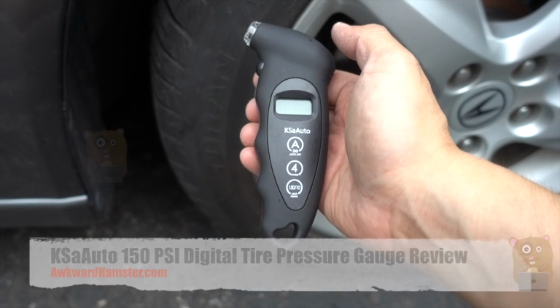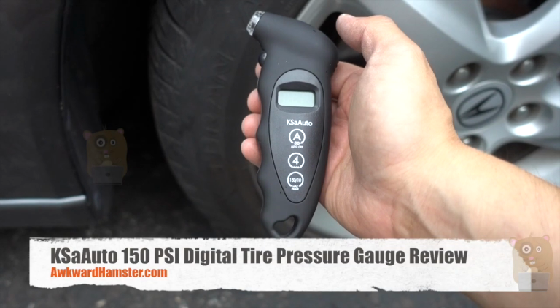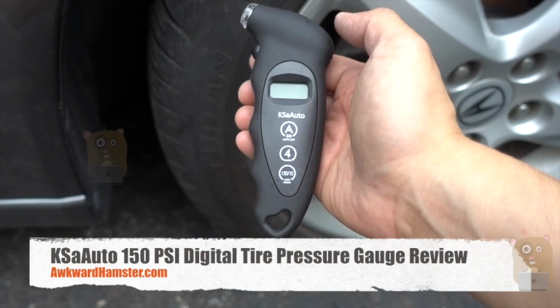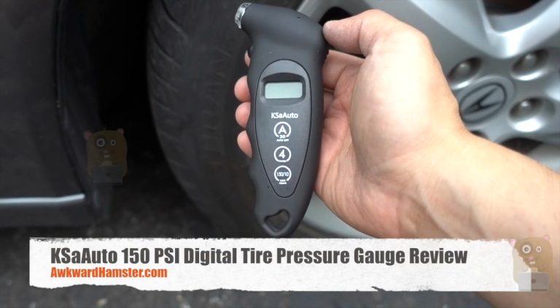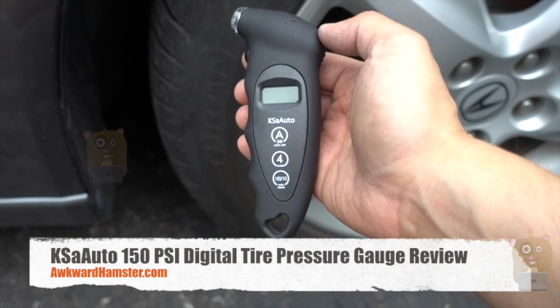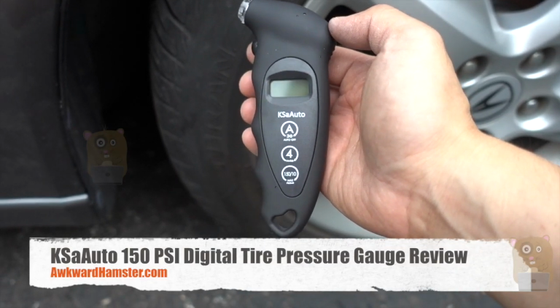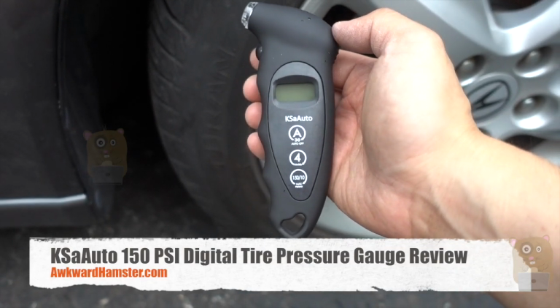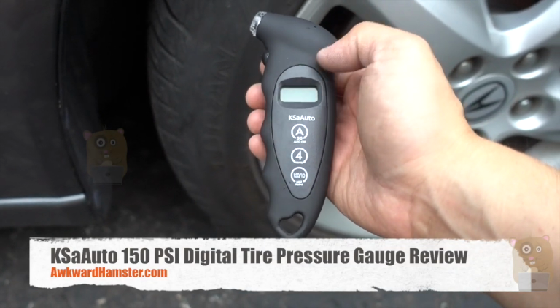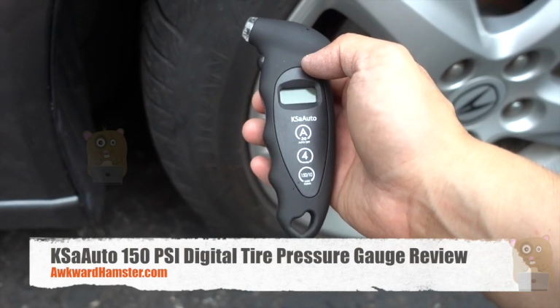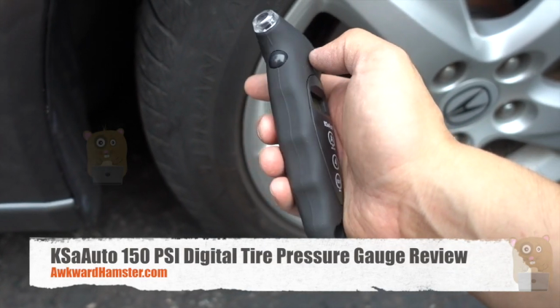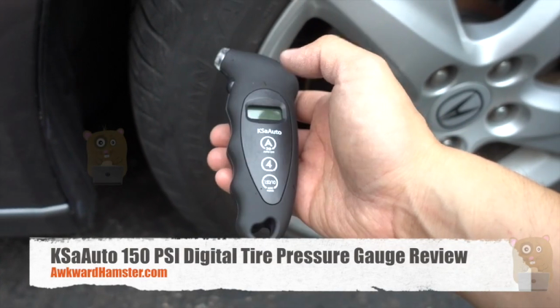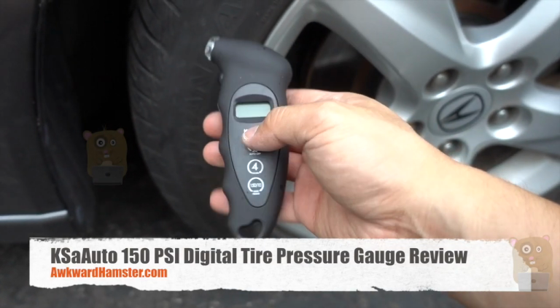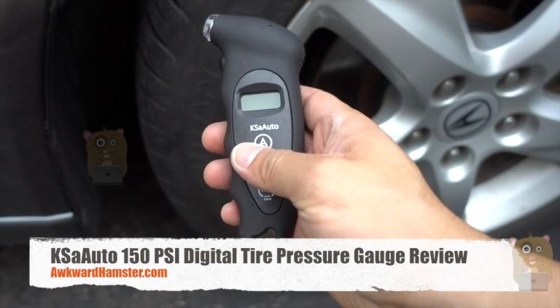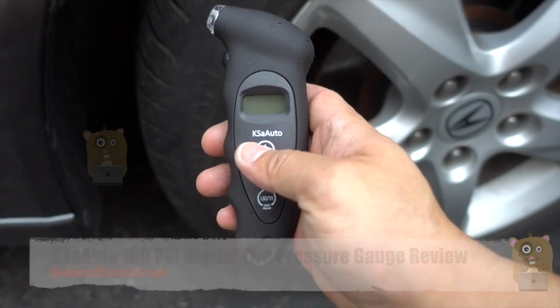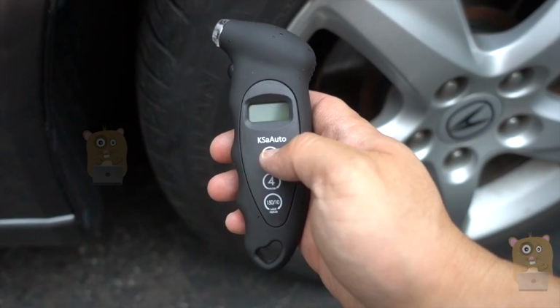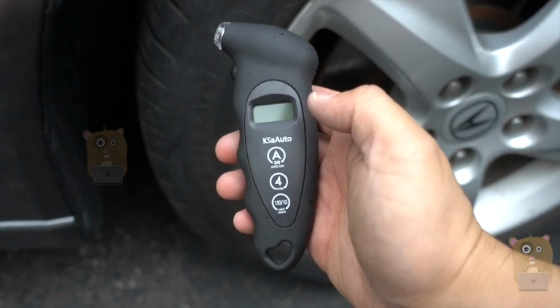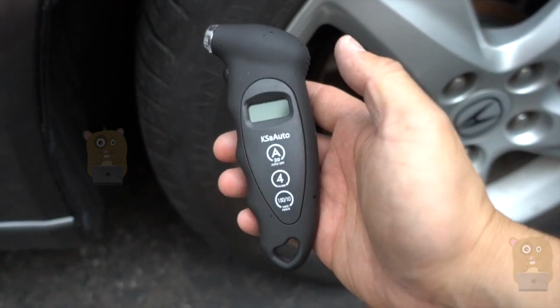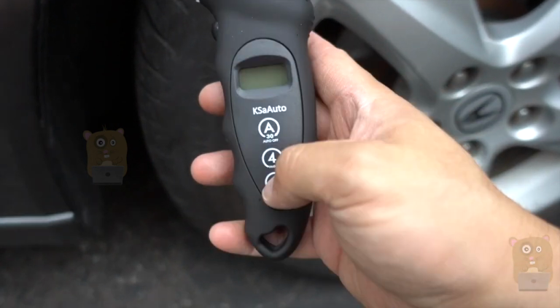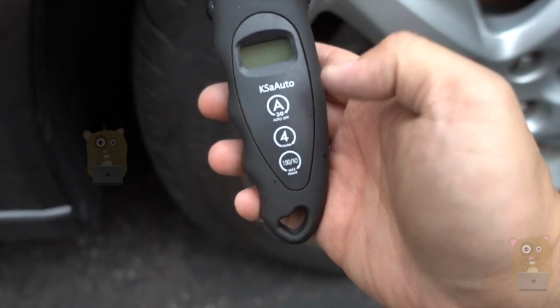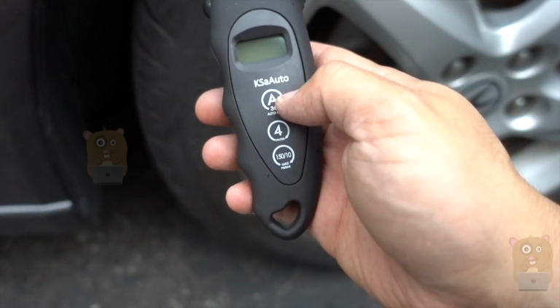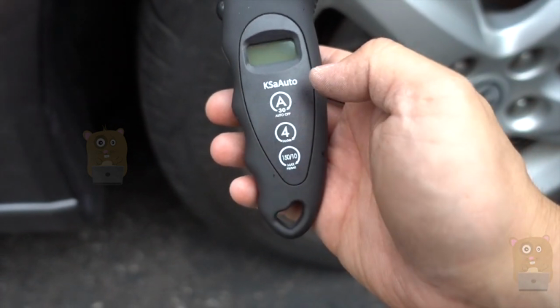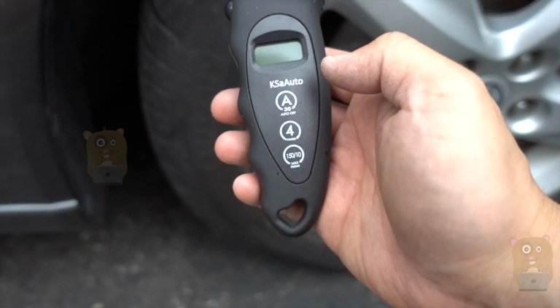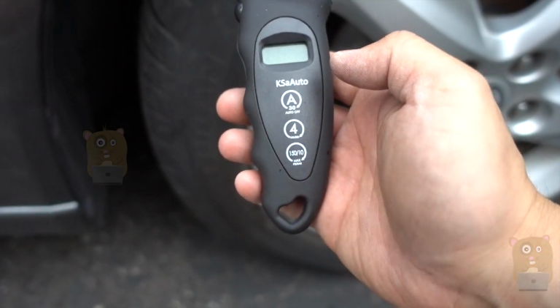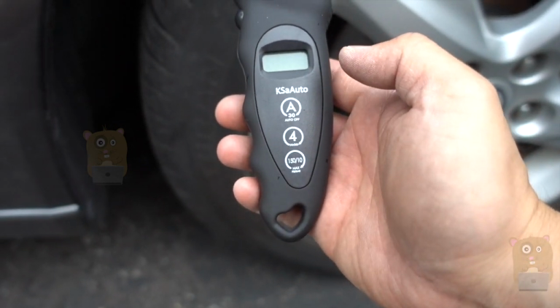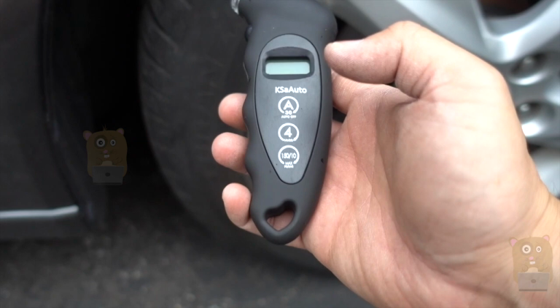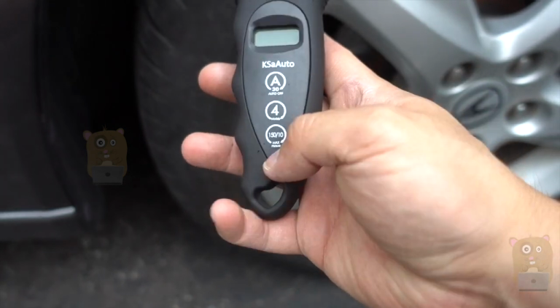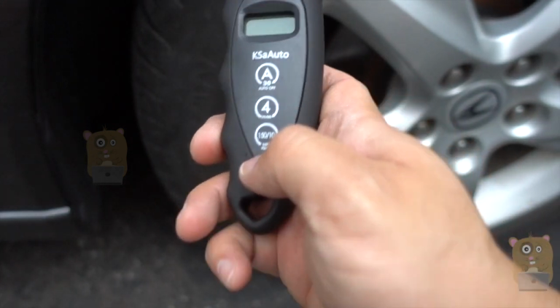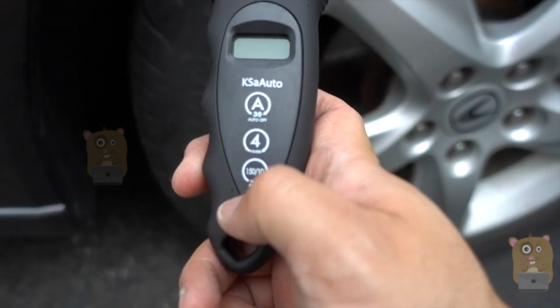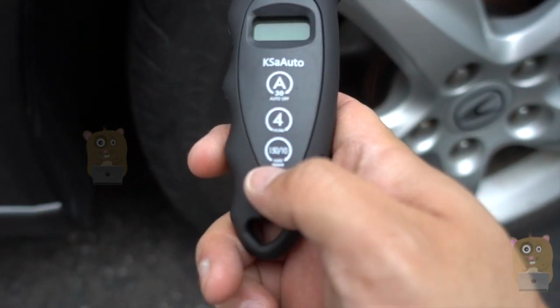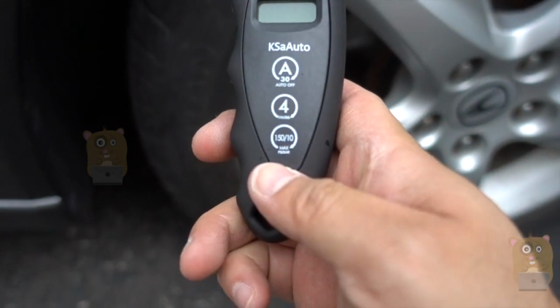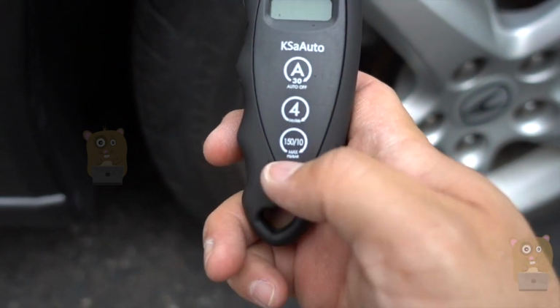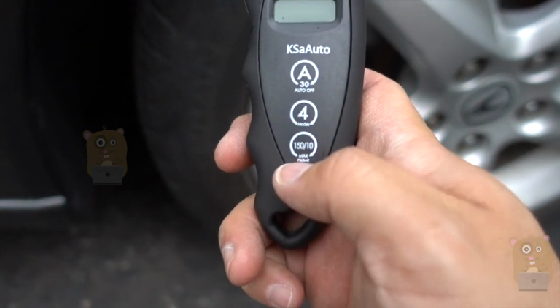Hi, welcome to Okoyamster. Today I'll be bringing you this digital tire pressure gauge — the brand name is KSA Auto. What's different between this one and other tire pressure gauges I've got is that this one can measure up to 150 PSI.